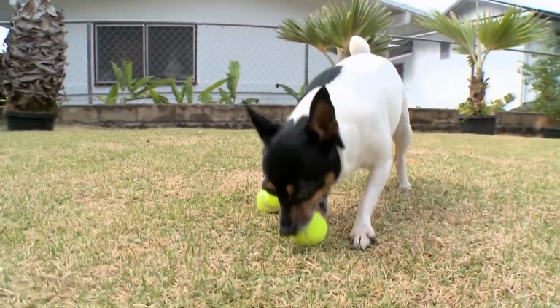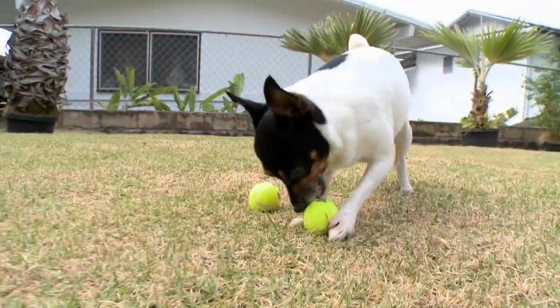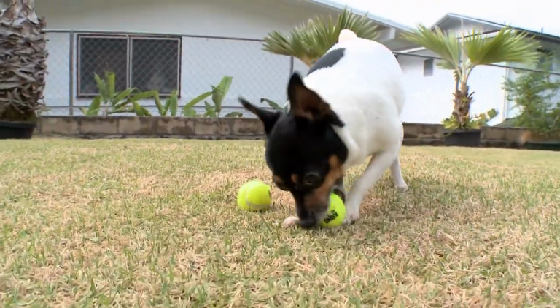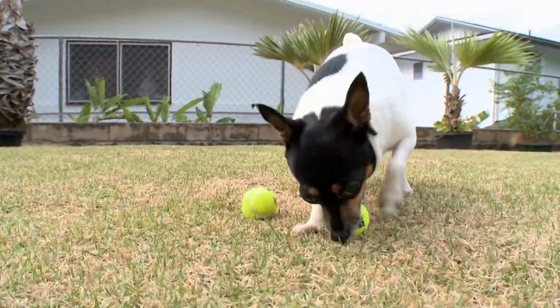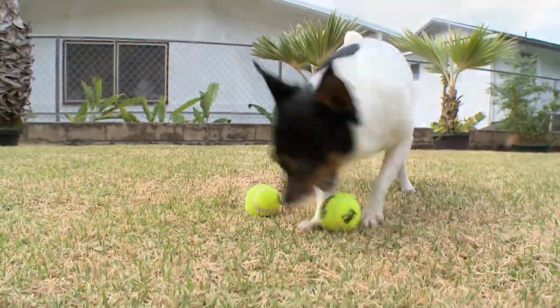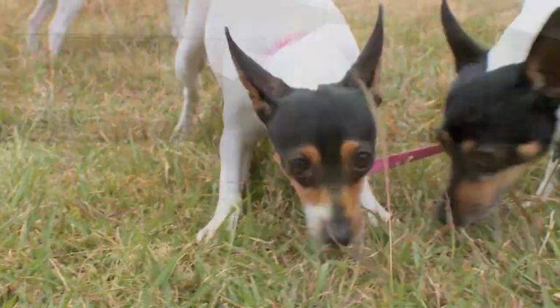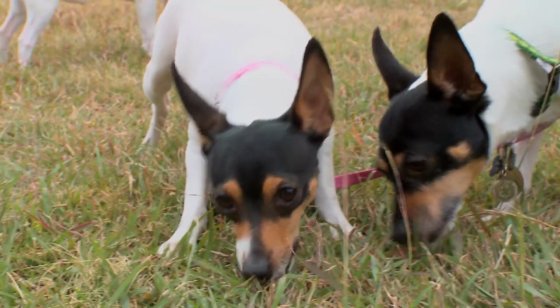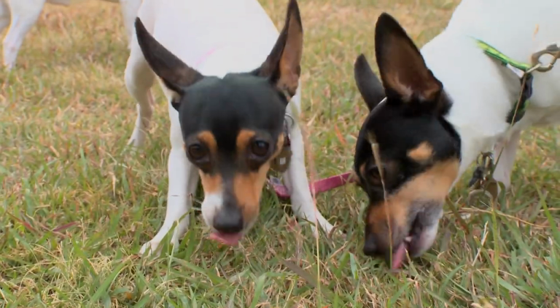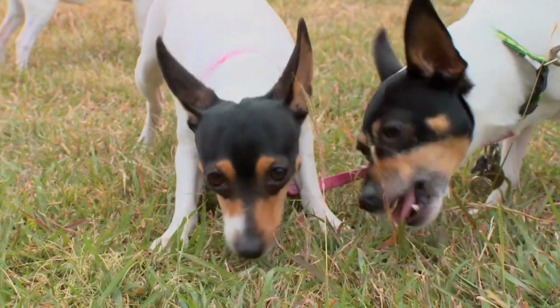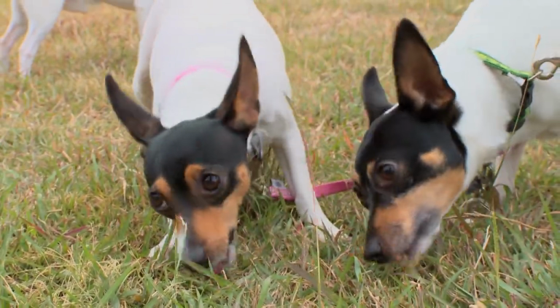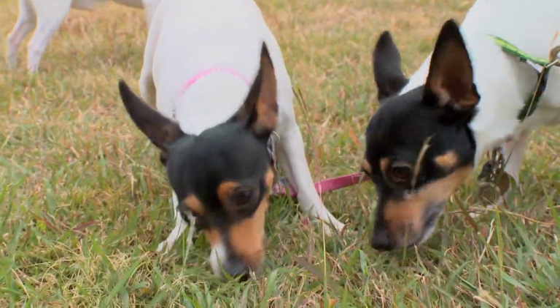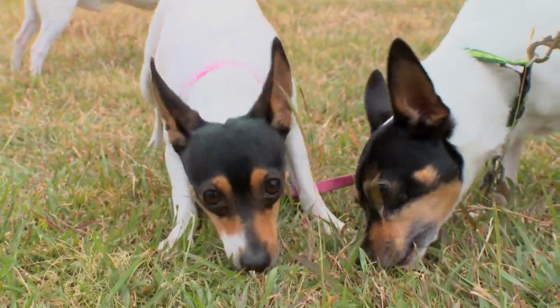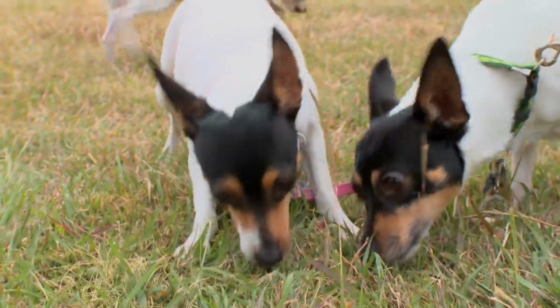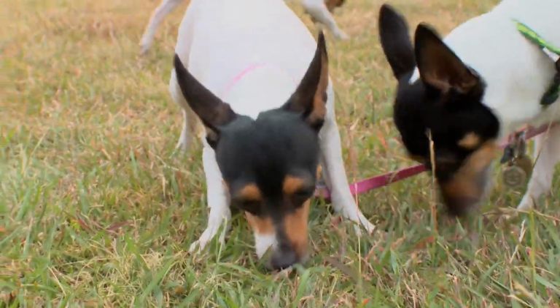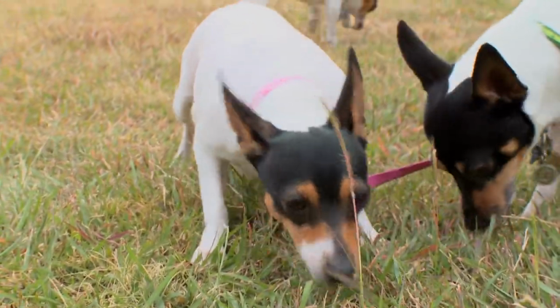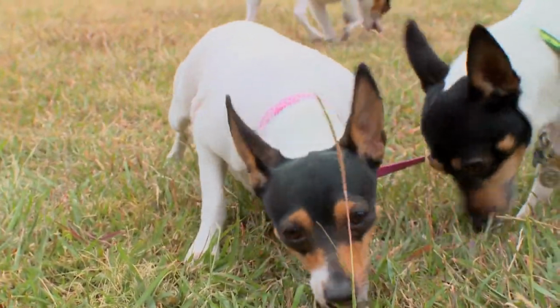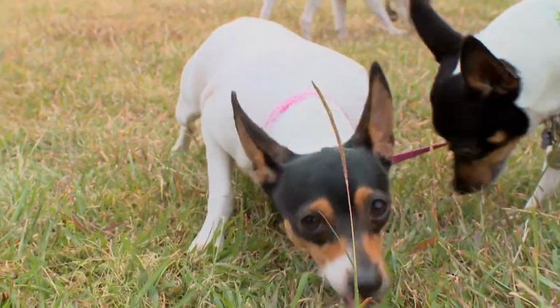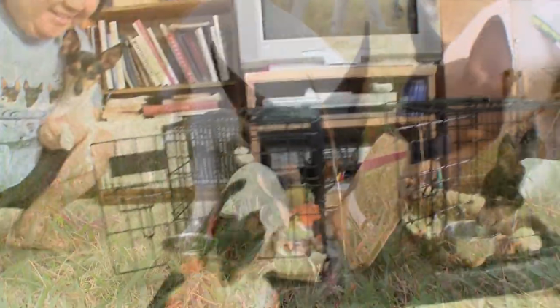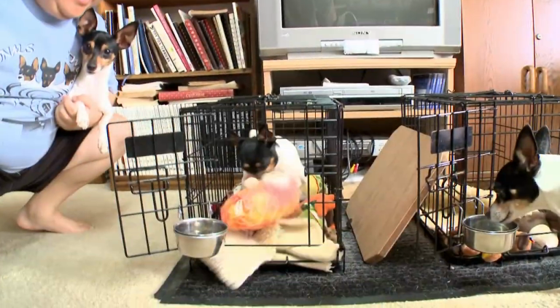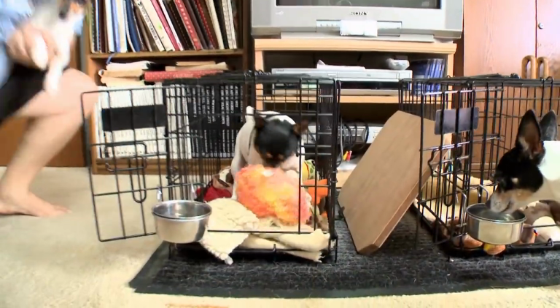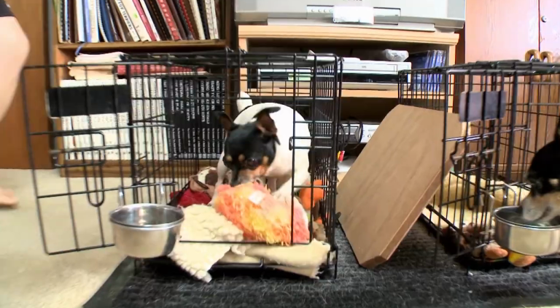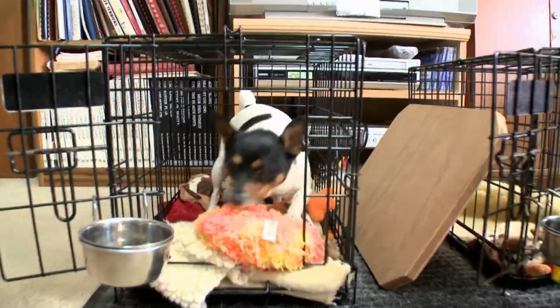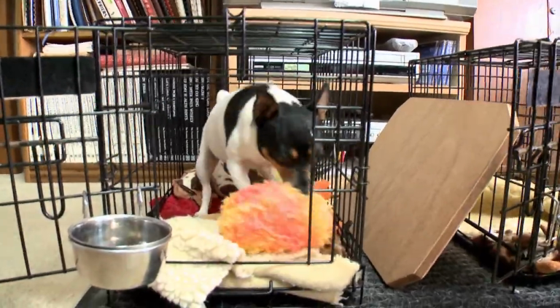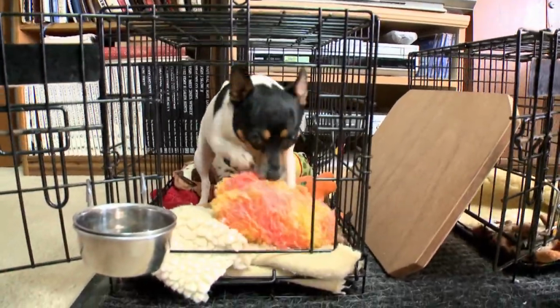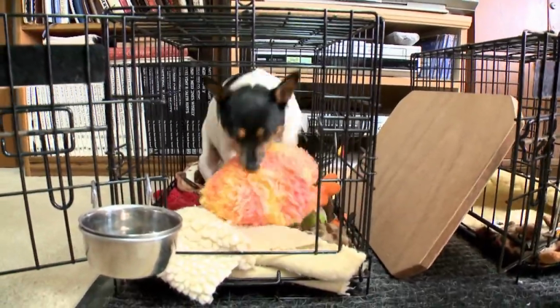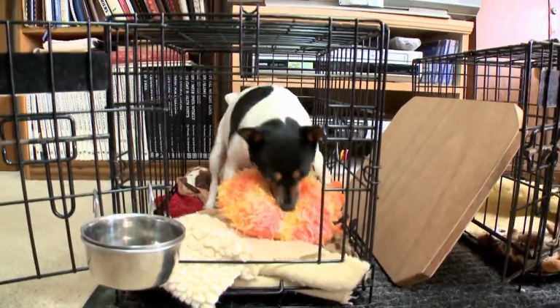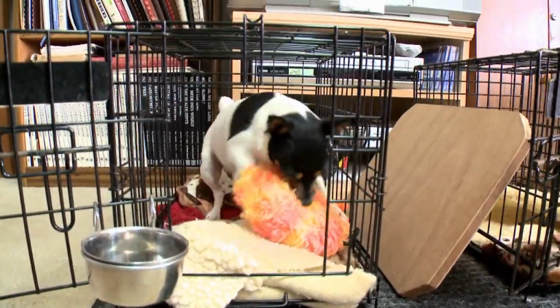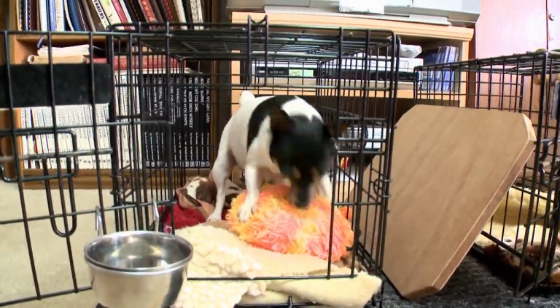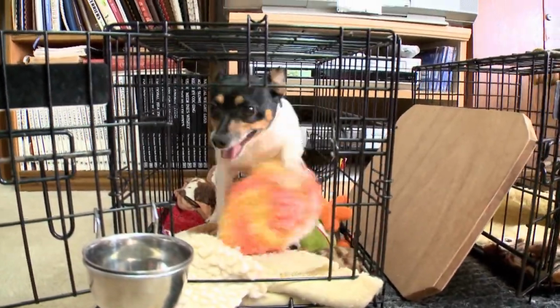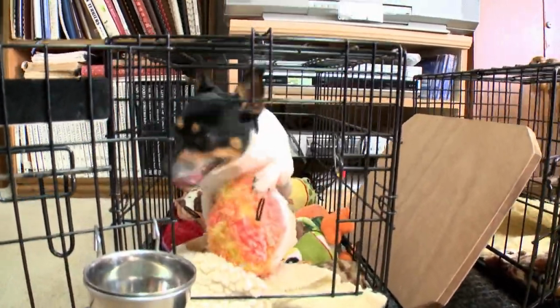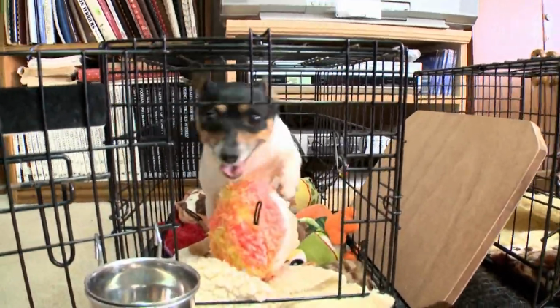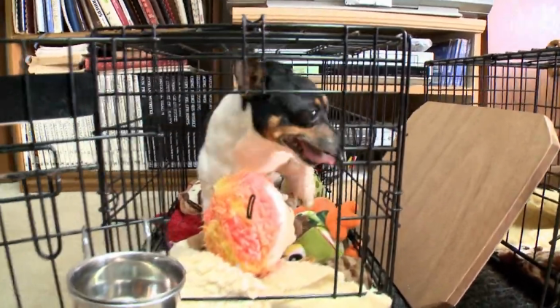The result is a dog that's a hunter like a Terrier, but with a milder disposition from the other breeds. The Toy Fox Terrier was first developed in the 1930s and recognized by the AKC in 2003.